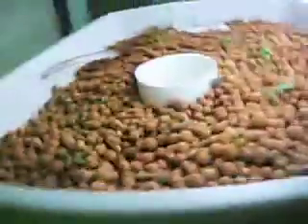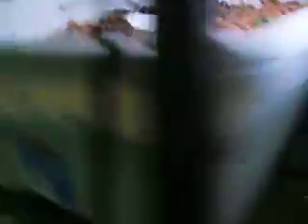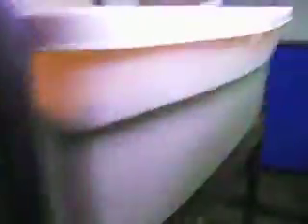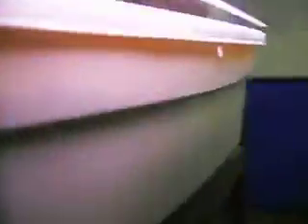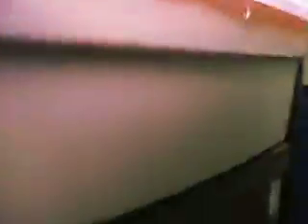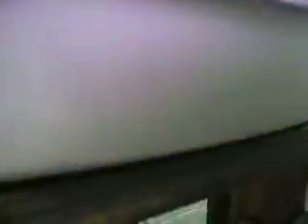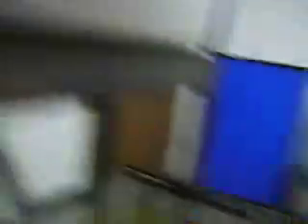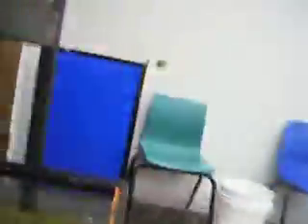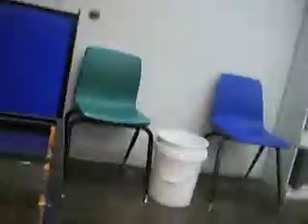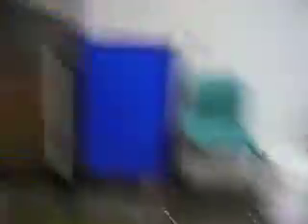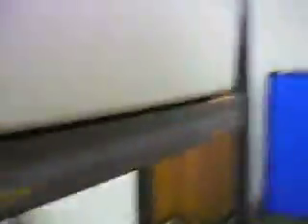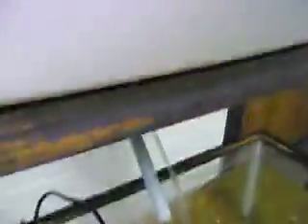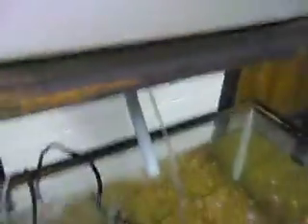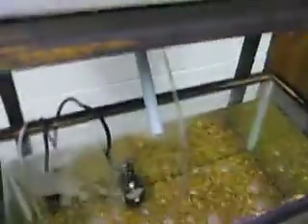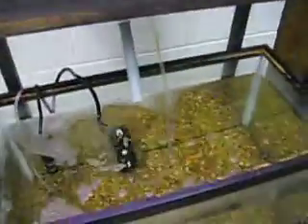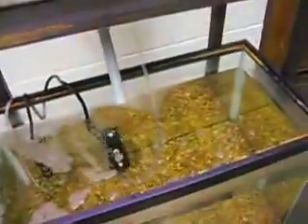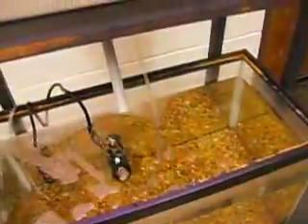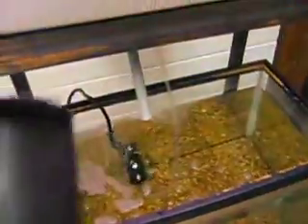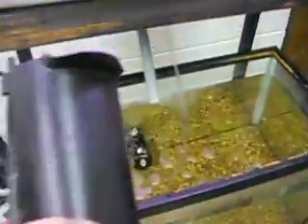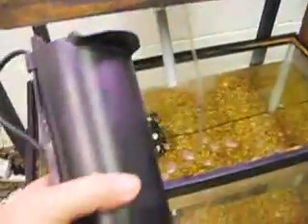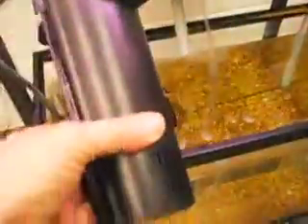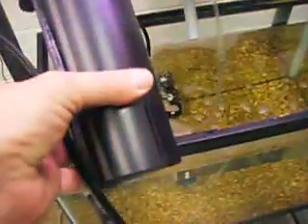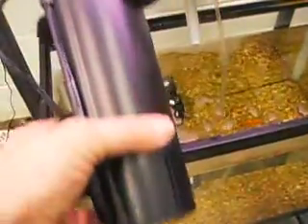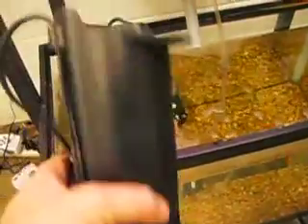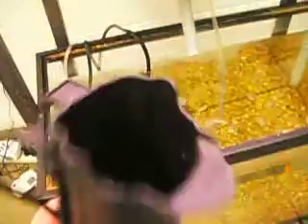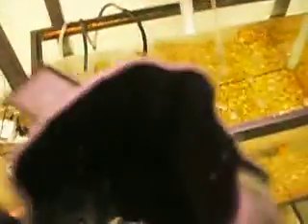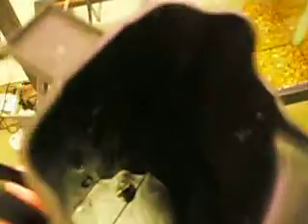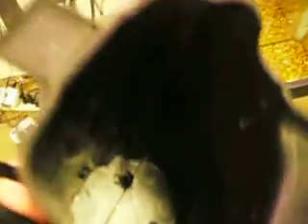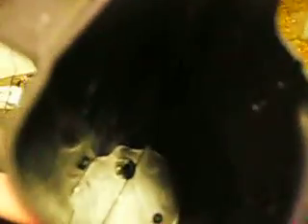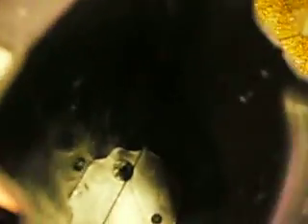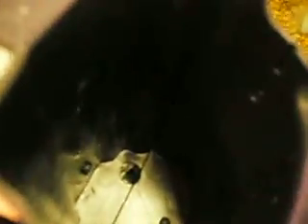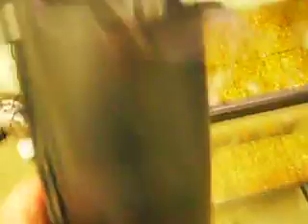When we first set the system up, we attempted to pump water up with a simple aquarium pump that was designed for a filter. I had hacked that and put a little tube in there.